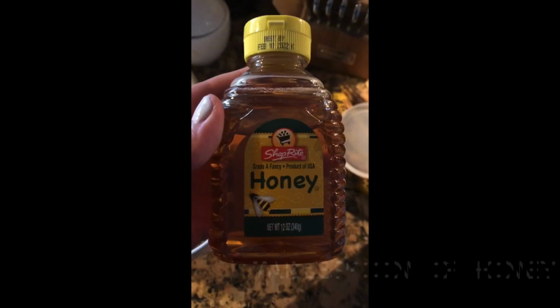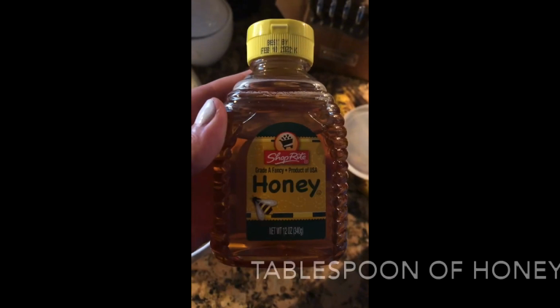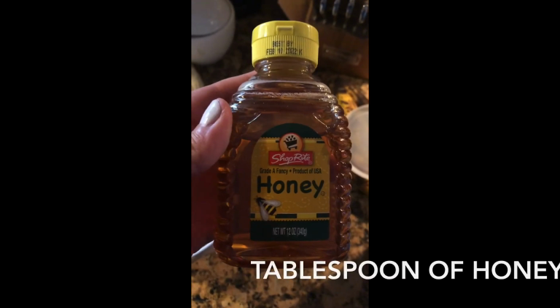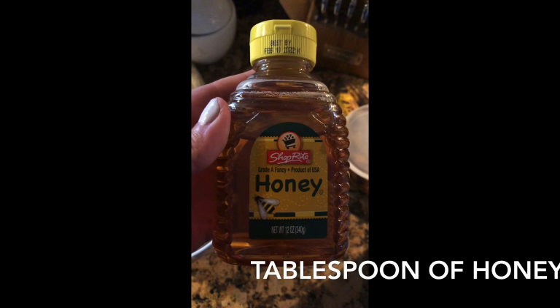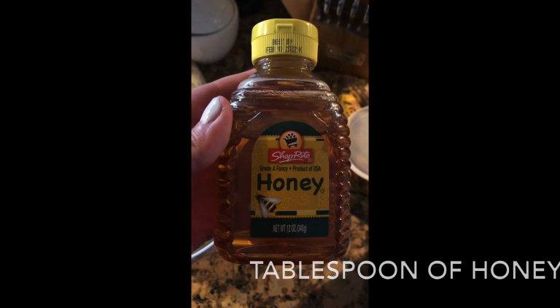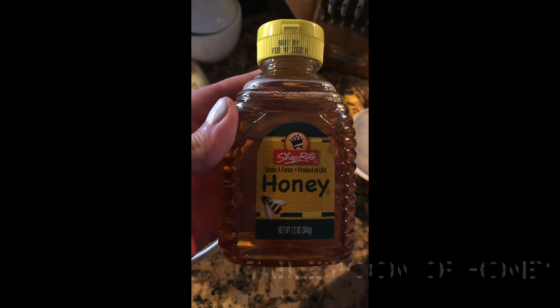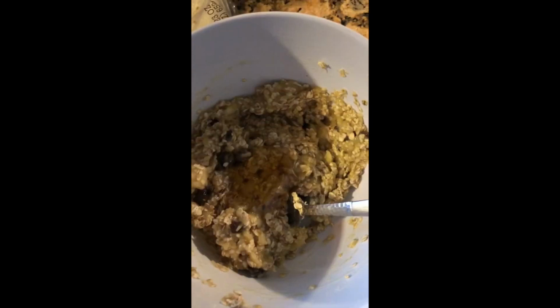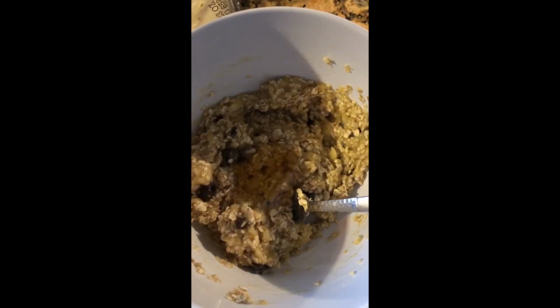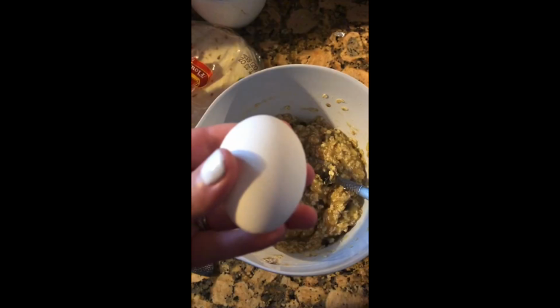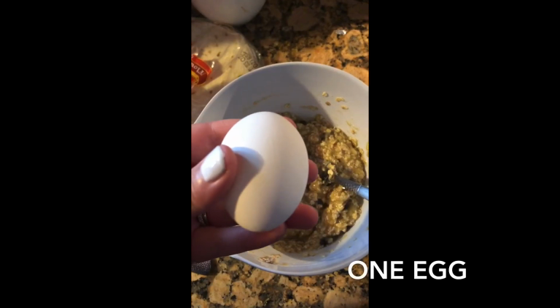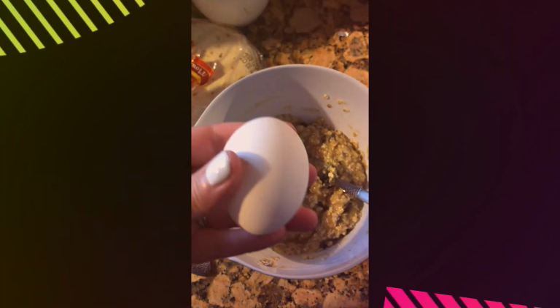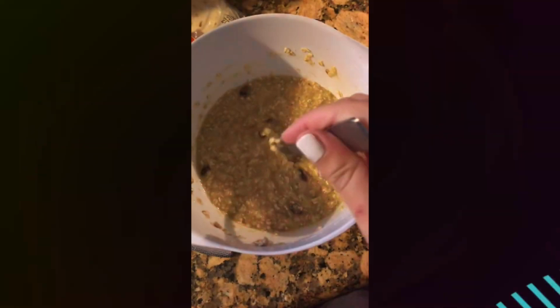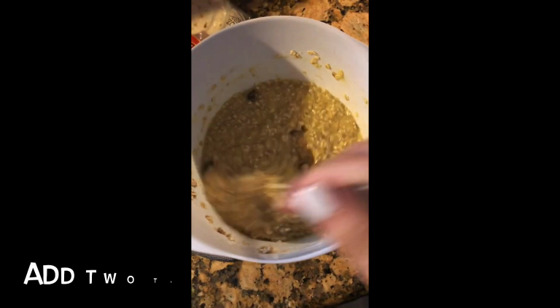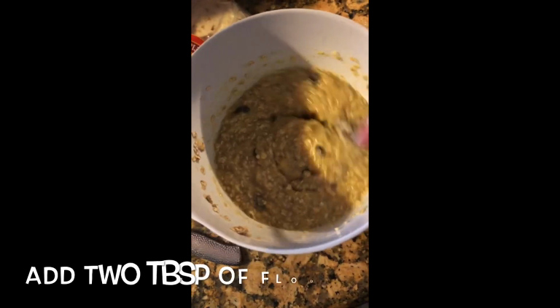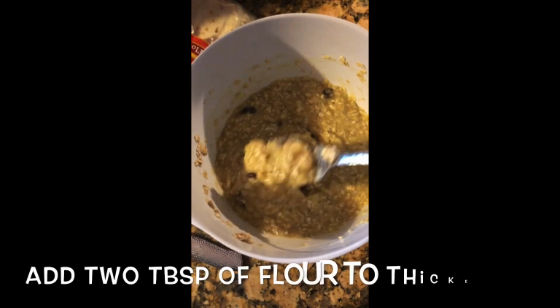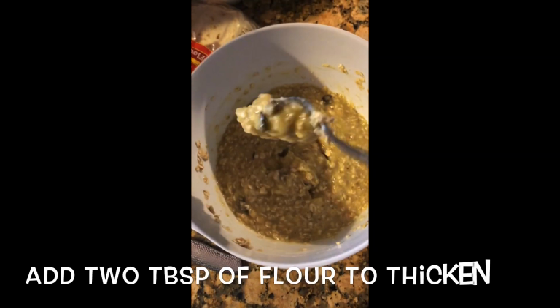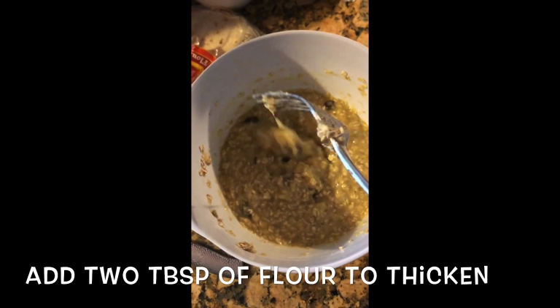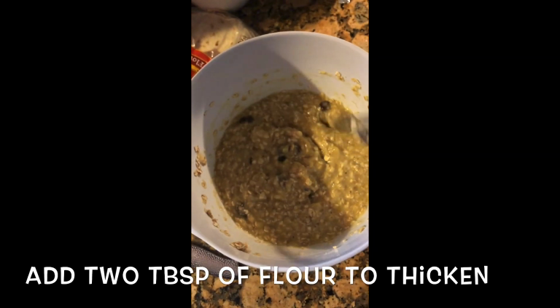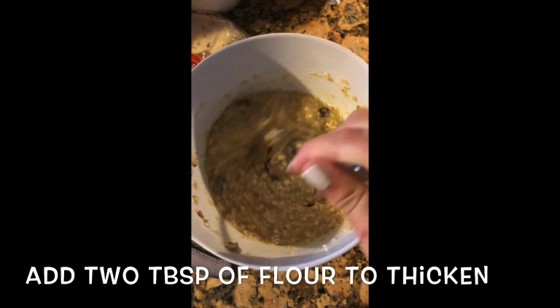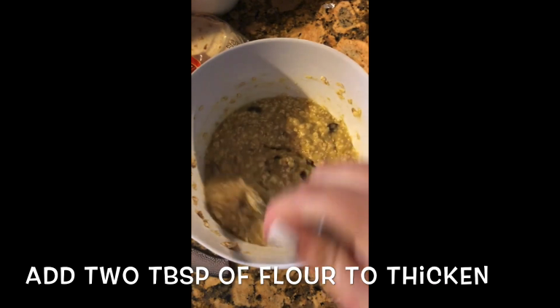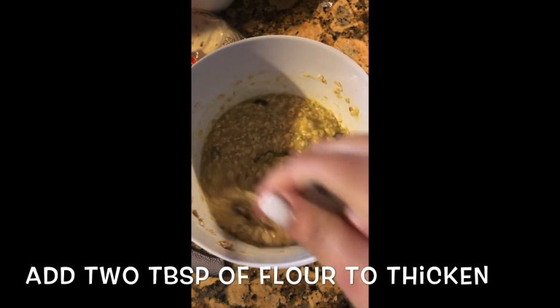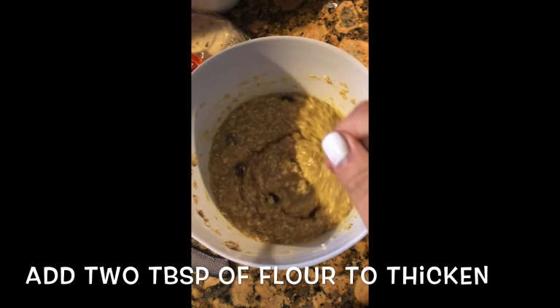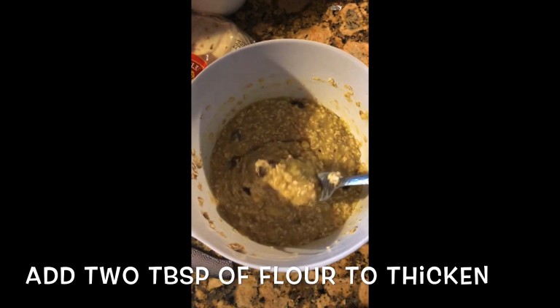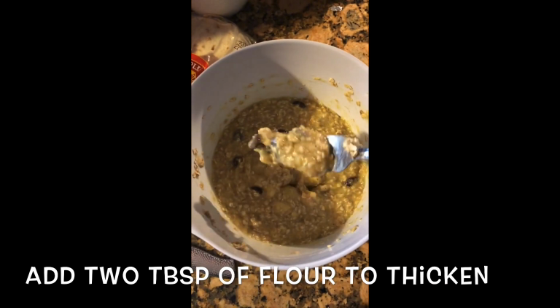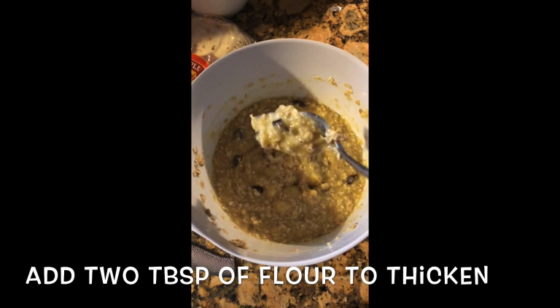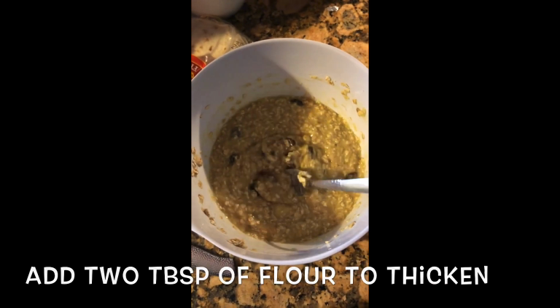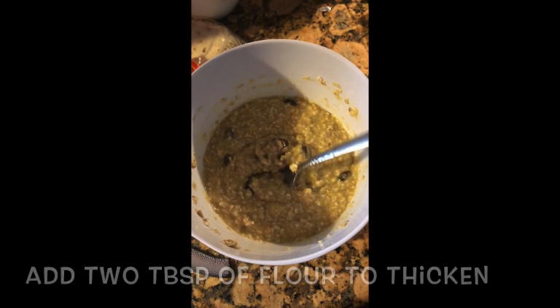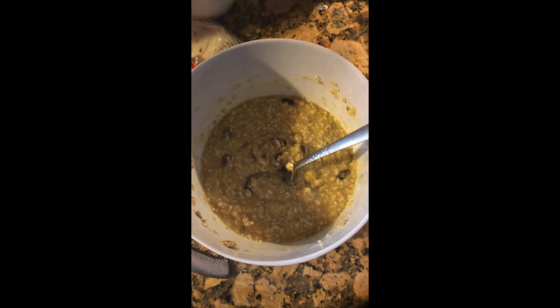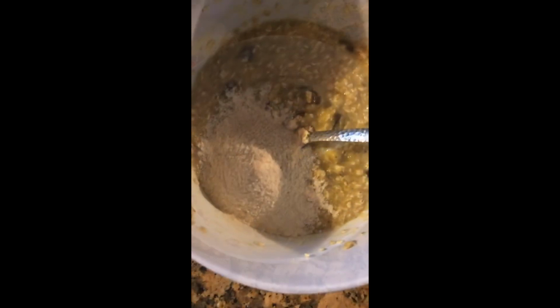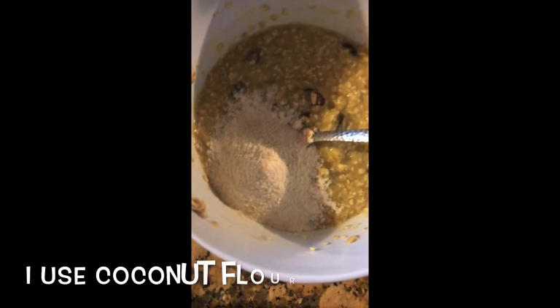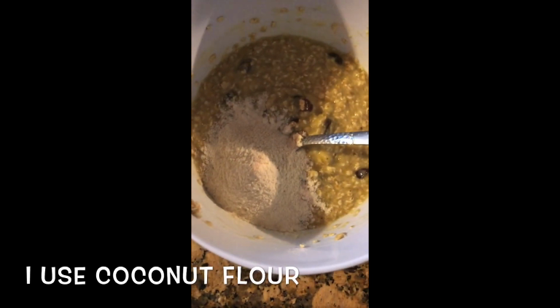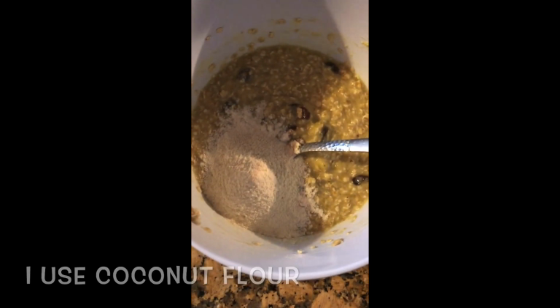Add about a tablespoon of honey and one egg. It's kind of thinner than I want, so I'm going to add some coconut flour to thicken this up a little bit — about two tablespoons or so.